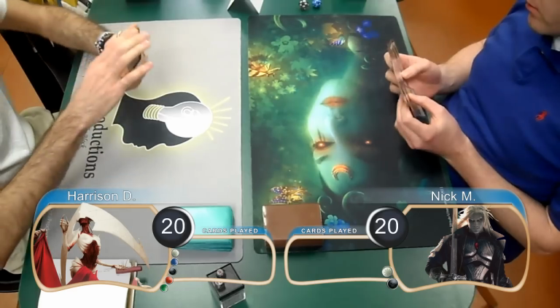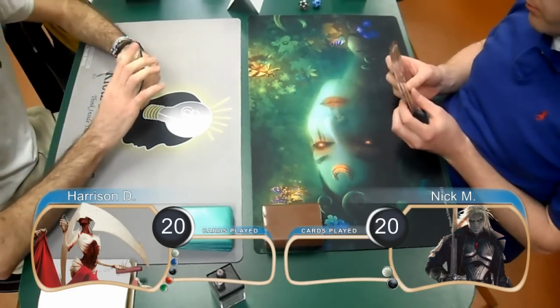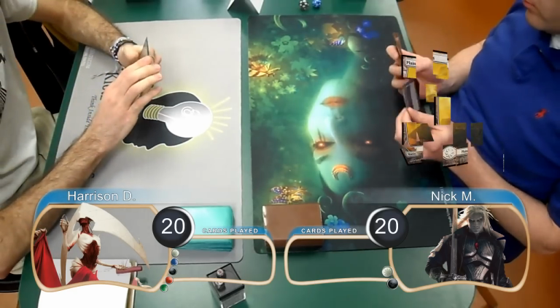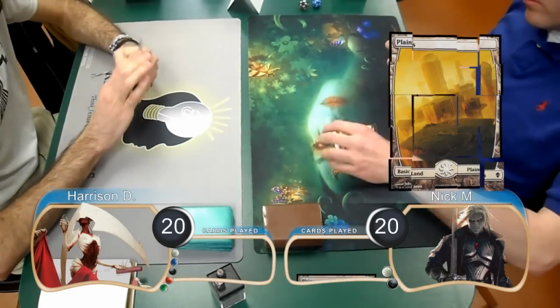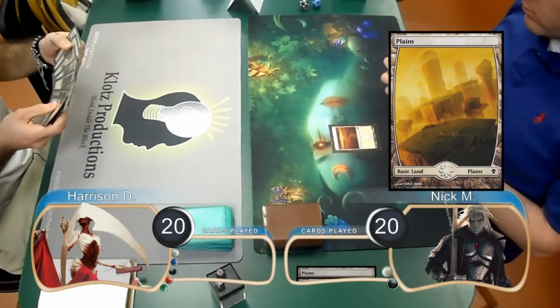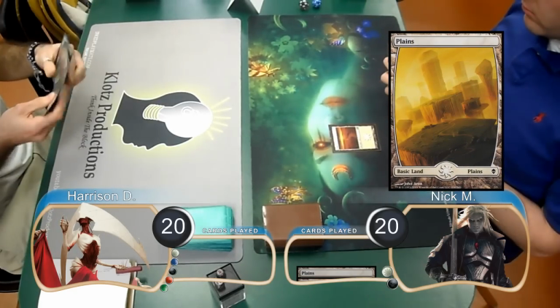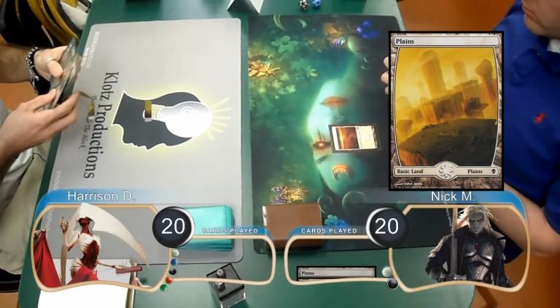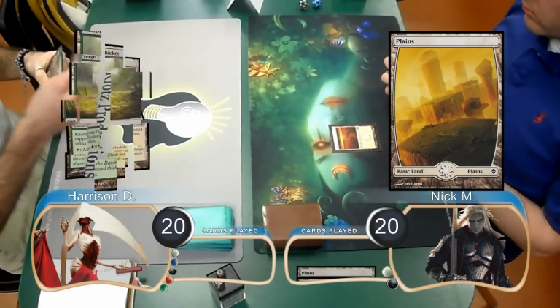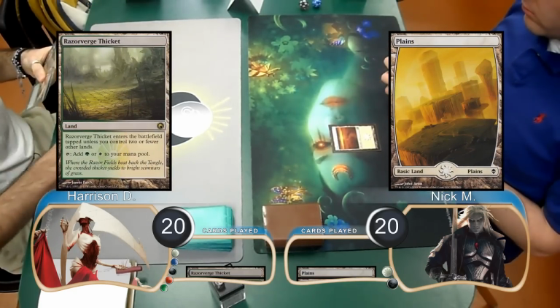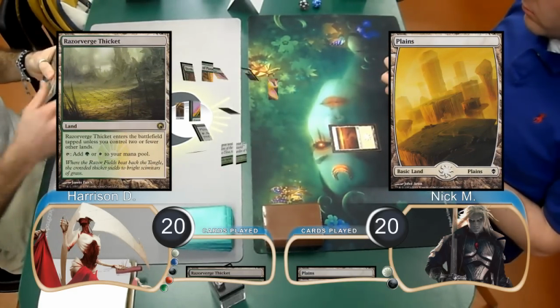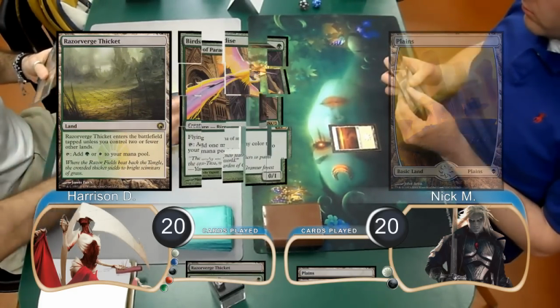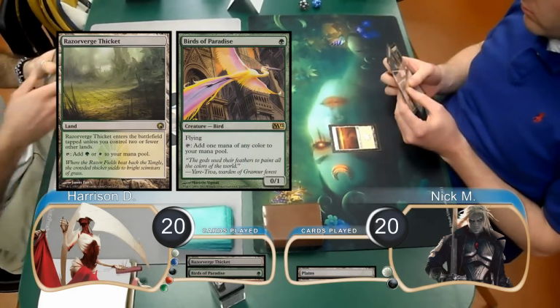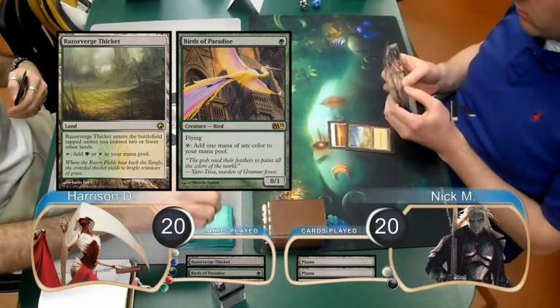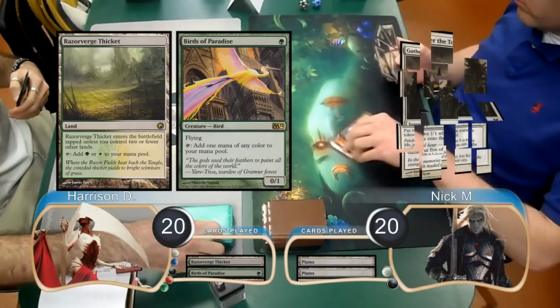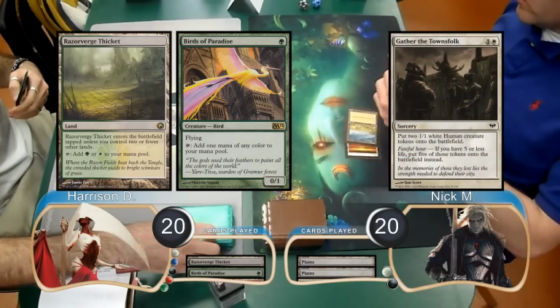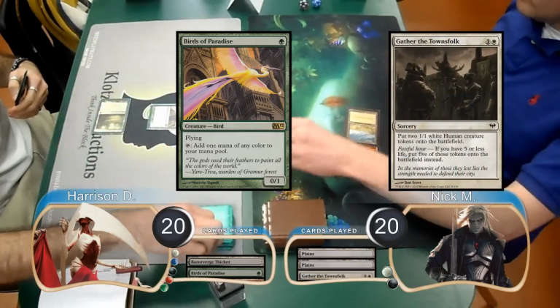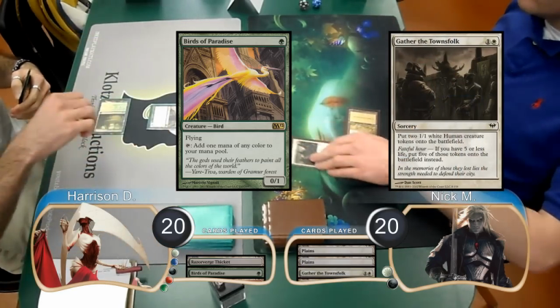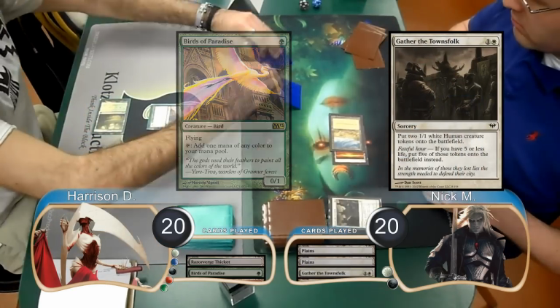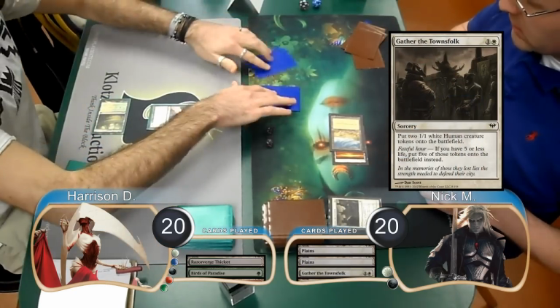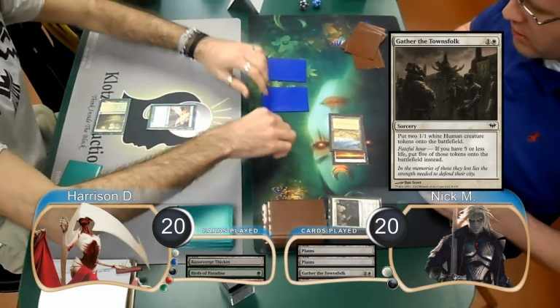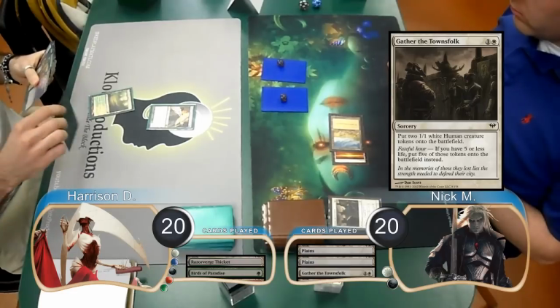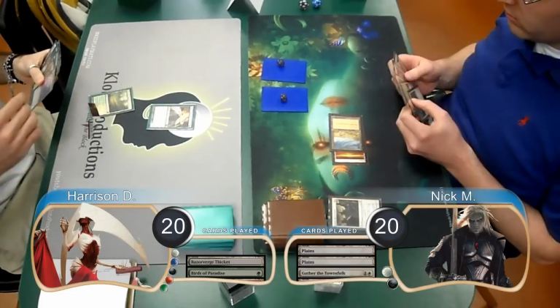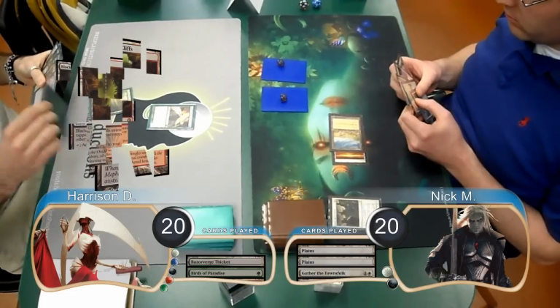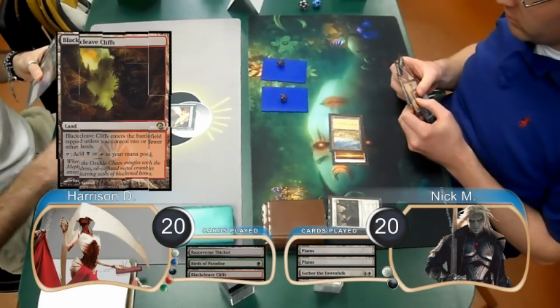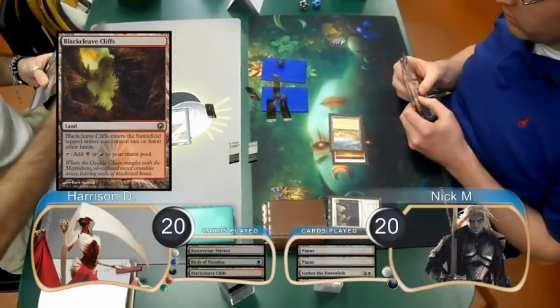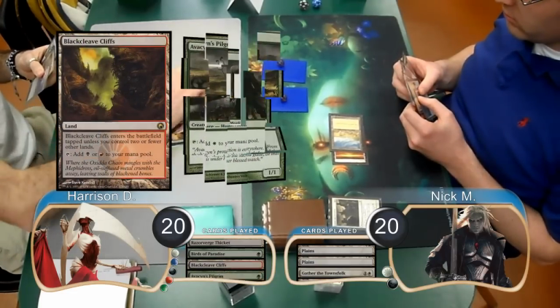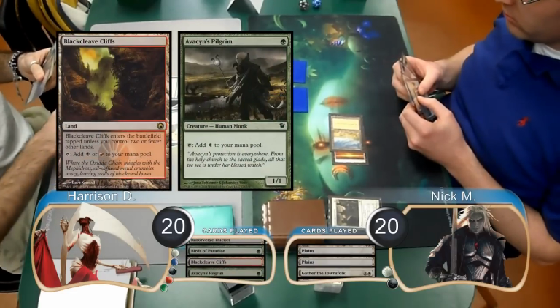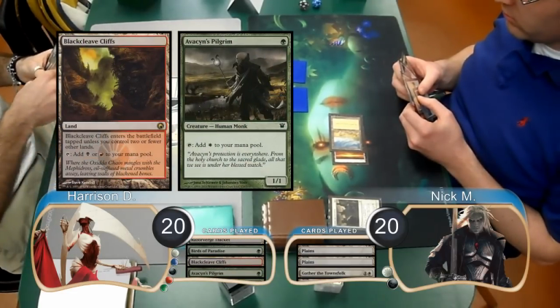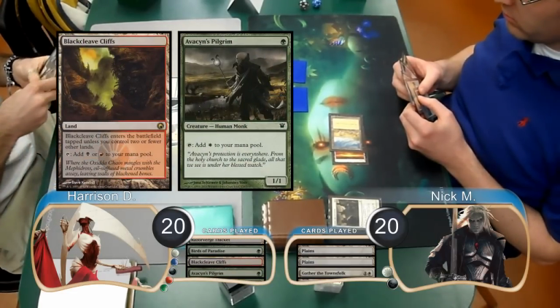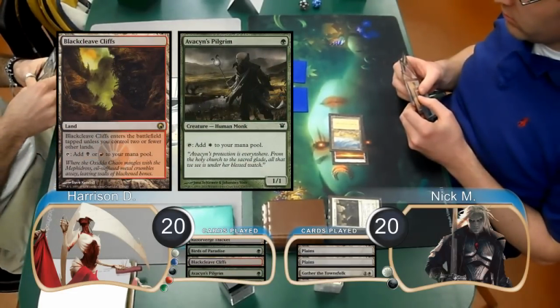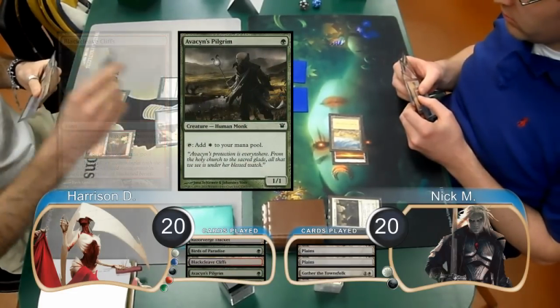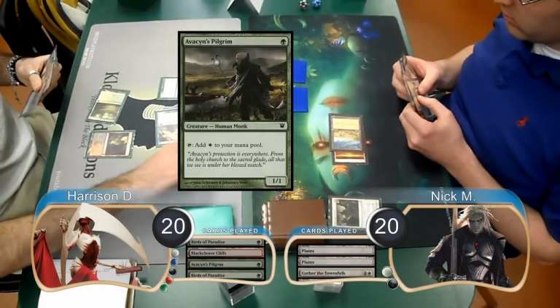Nick started the game off with a Plains, and then Harrison laid down a Razor Verge Thicket and cast a Birds of Paradise. Then Nick played a Gather the Townsfolk and got himself two Human Tokens. Harrison then laid down a Black Cleaved Cliffs and played an Avacyn's Pilgrim, then followed it up with a second Birds of Paradise.